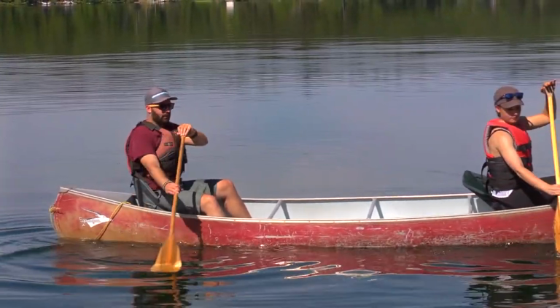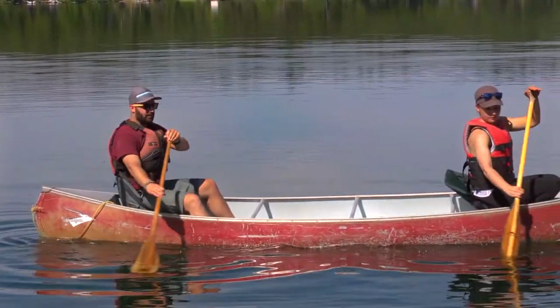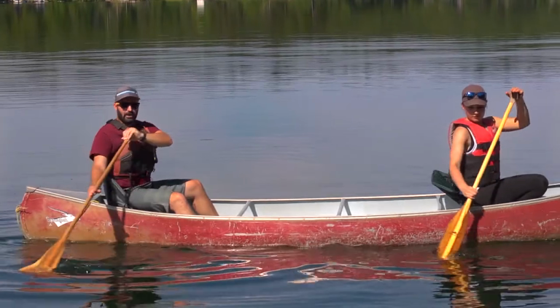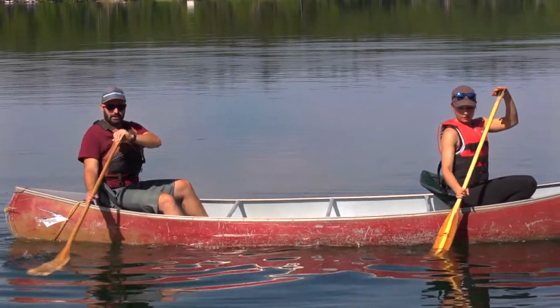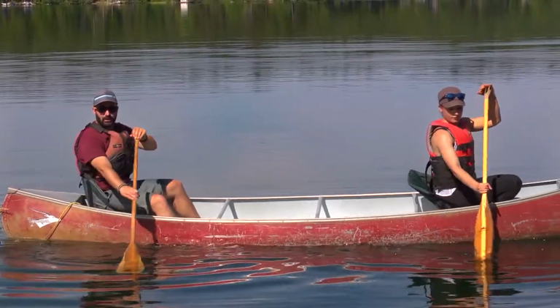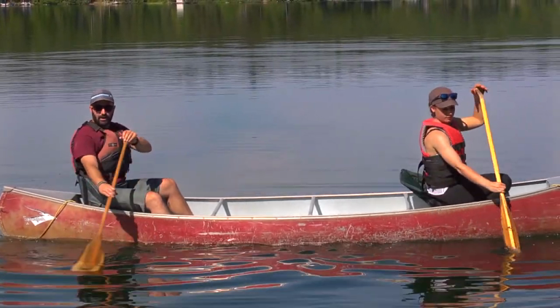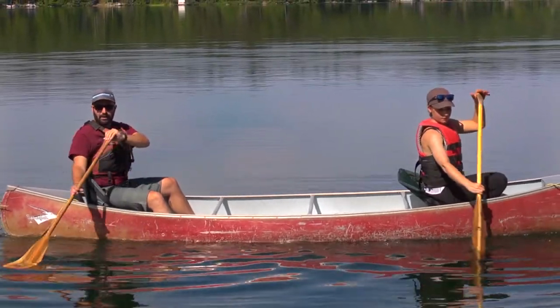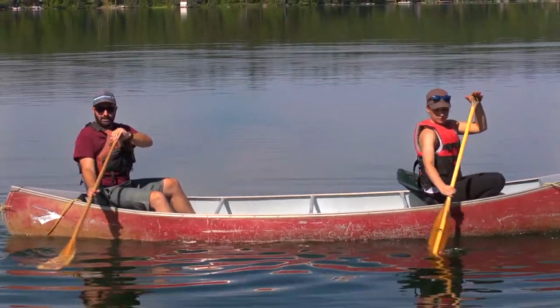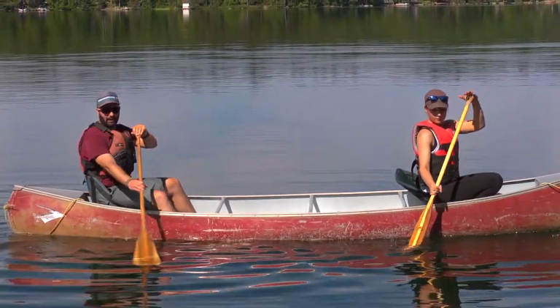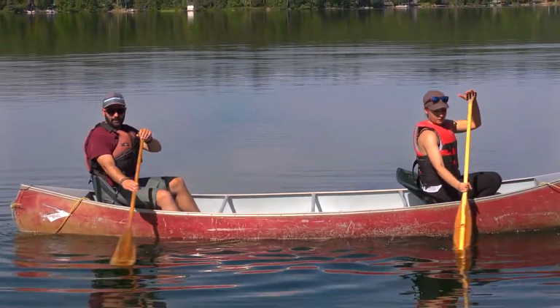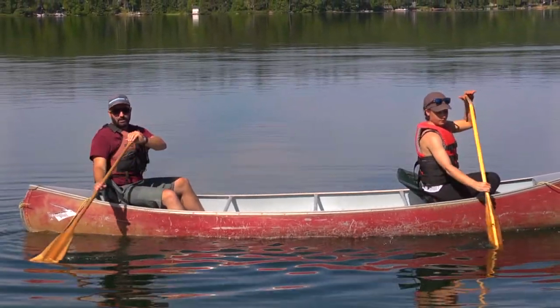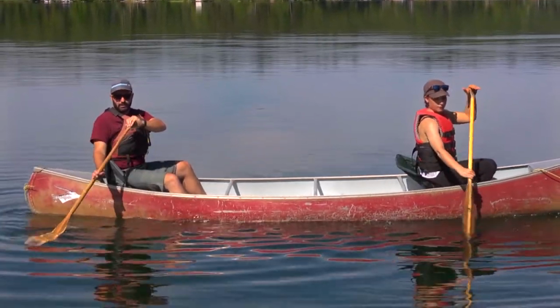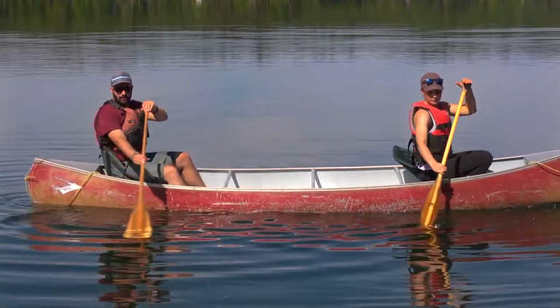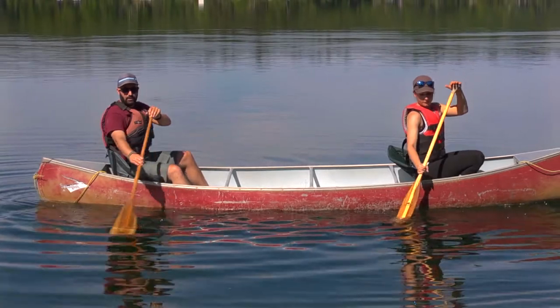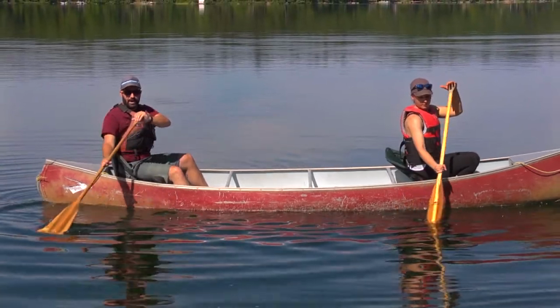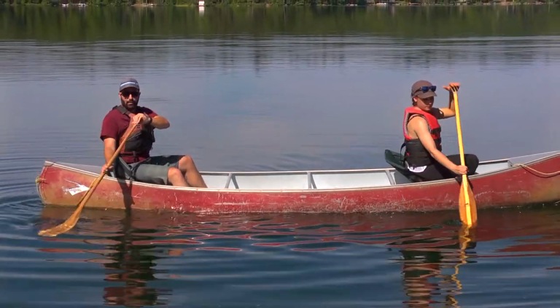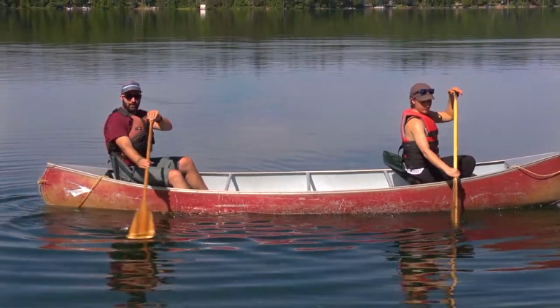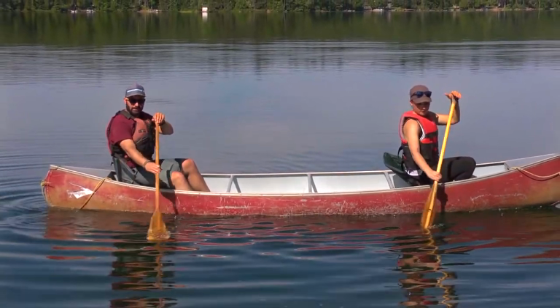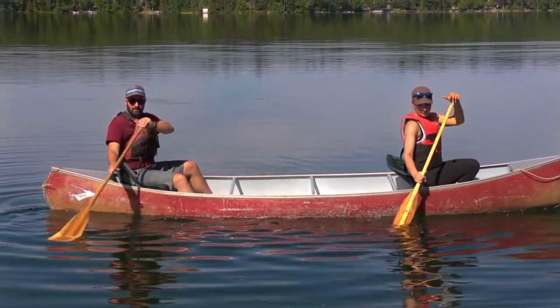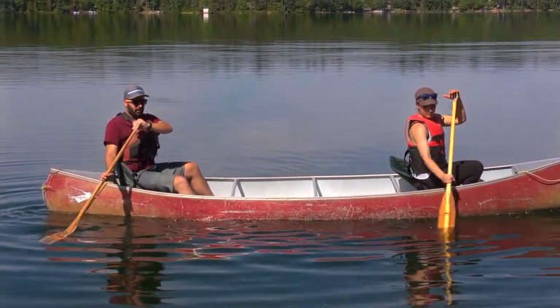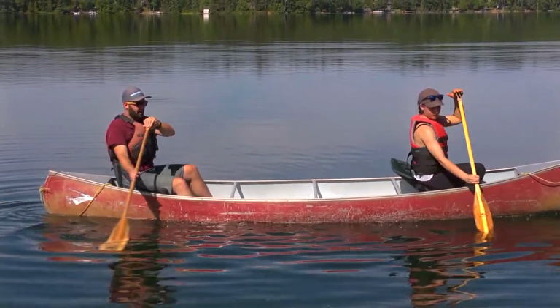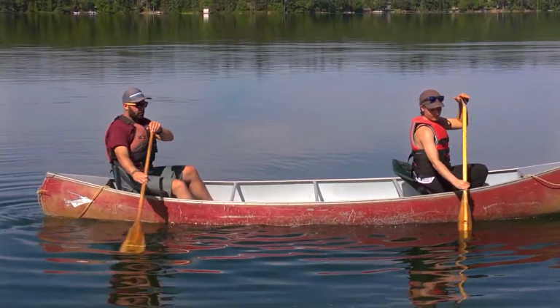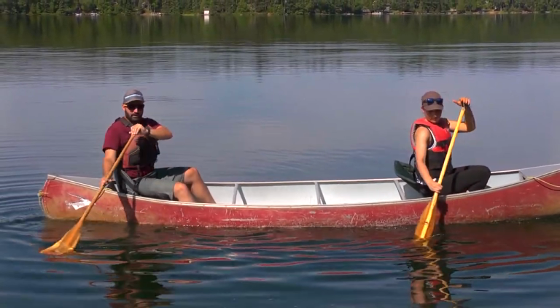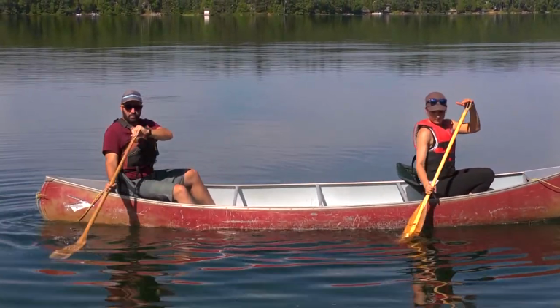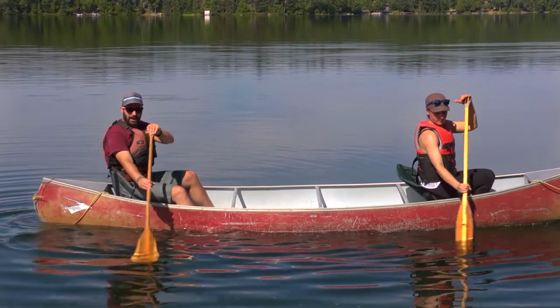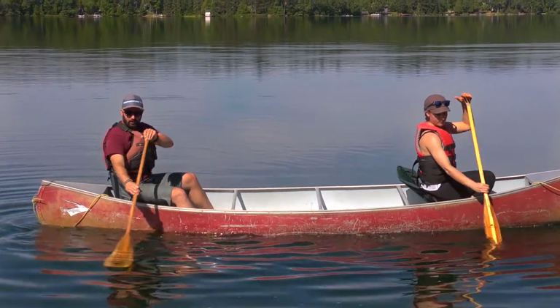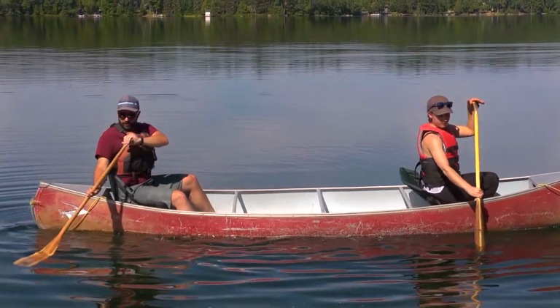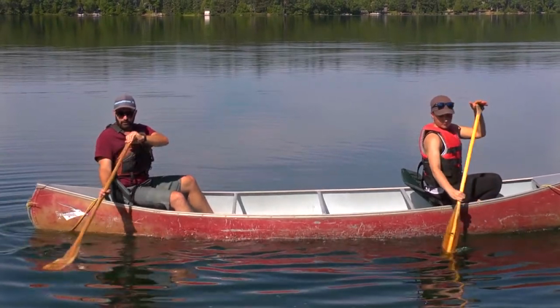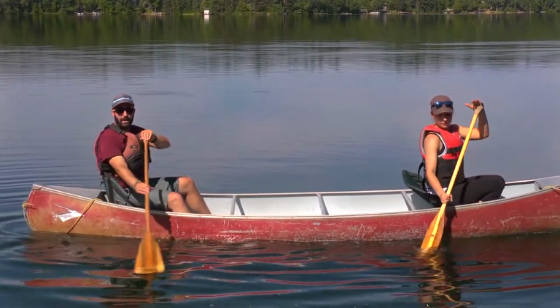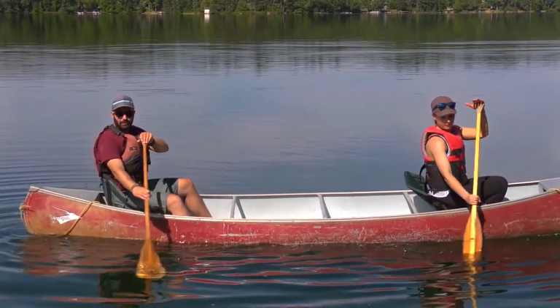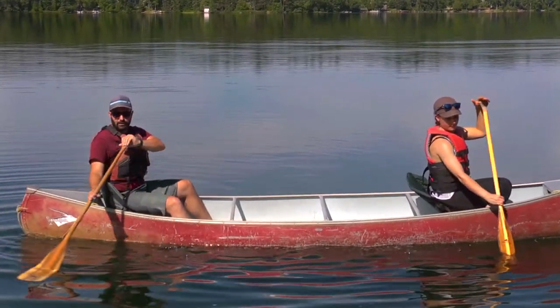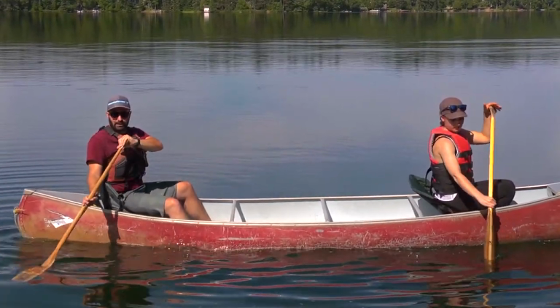This is the first time you see Isabel and I actually paddling on the same side. It doesn't often occur in canoeing — you typically have people paddling on opposite sides — but in this case, because we're trying to move laterally with the feather stroke, we would have to be doing it on the same side.